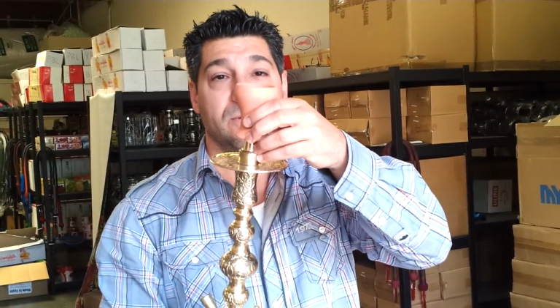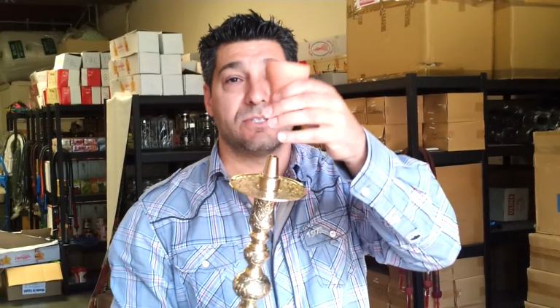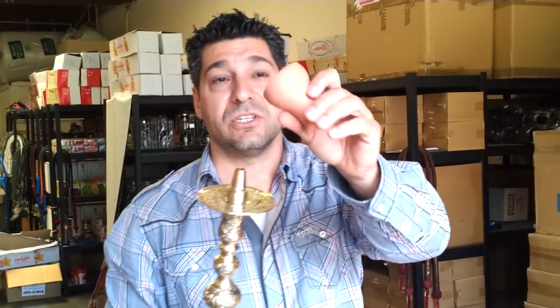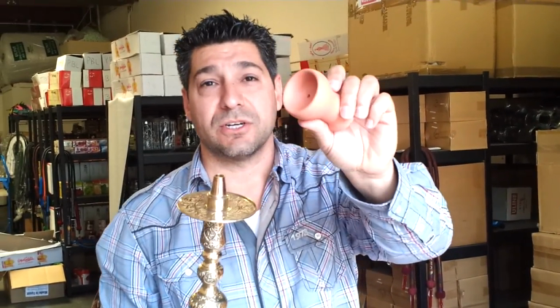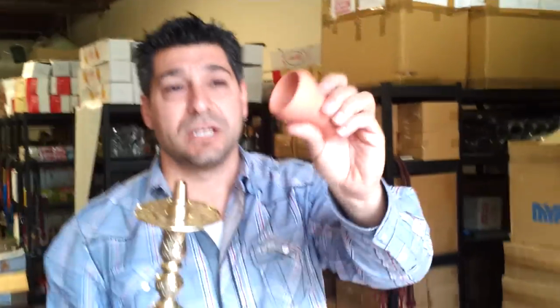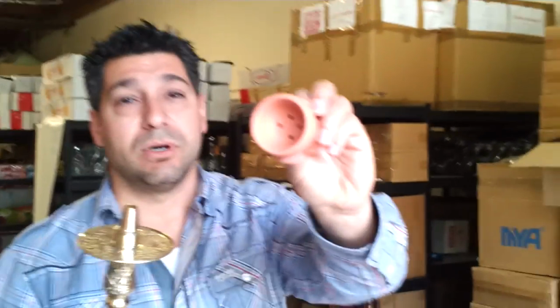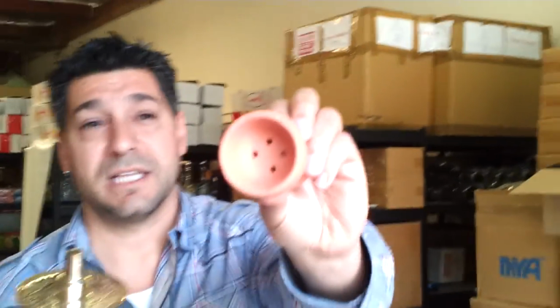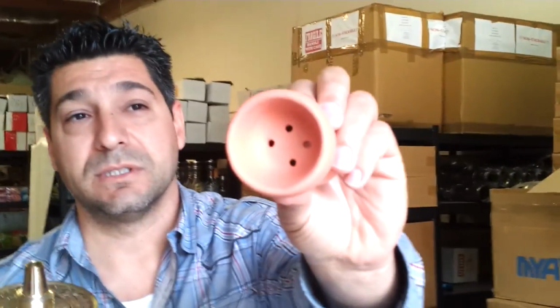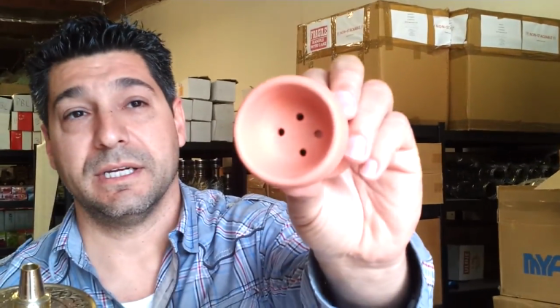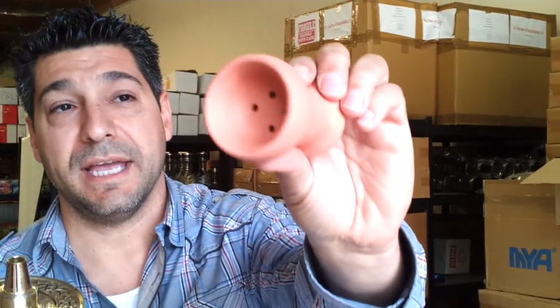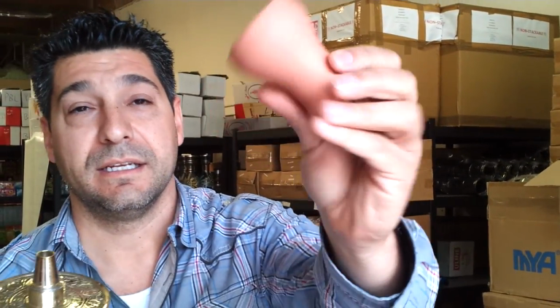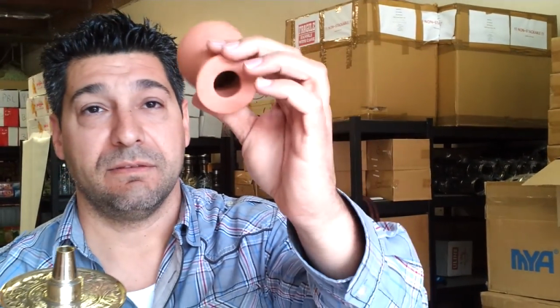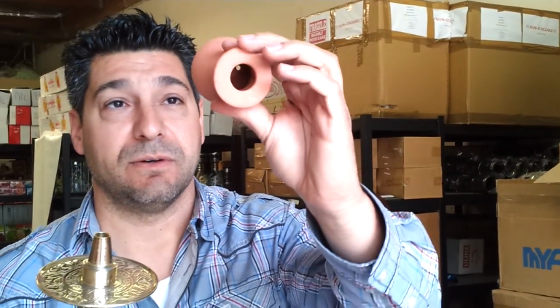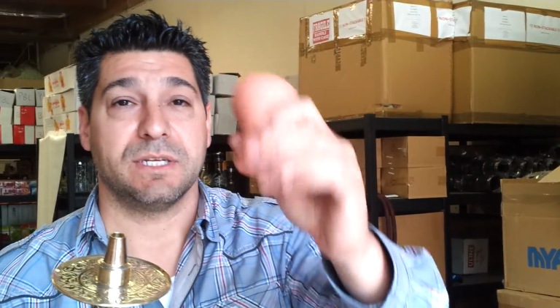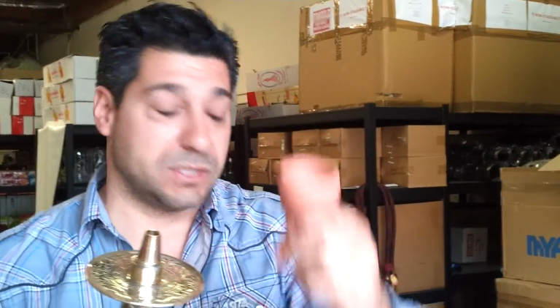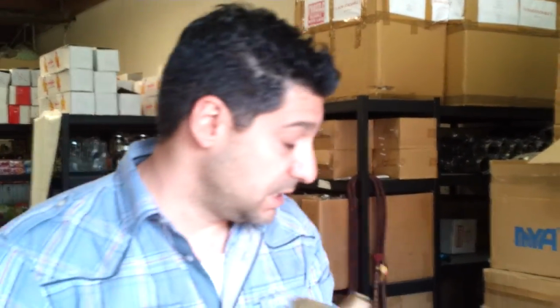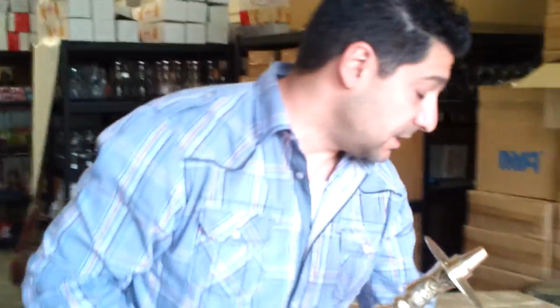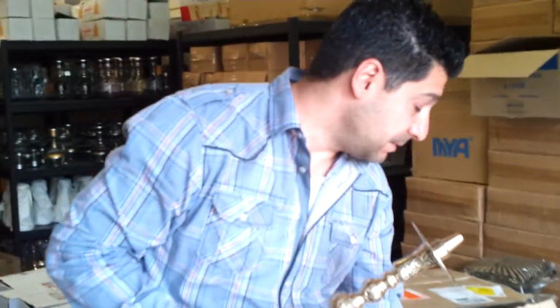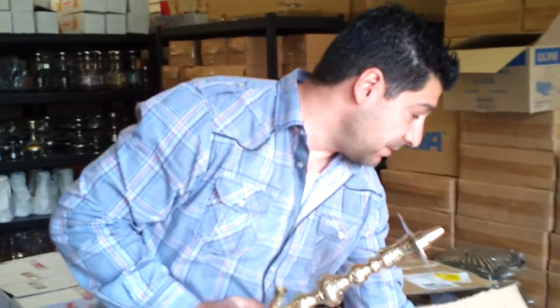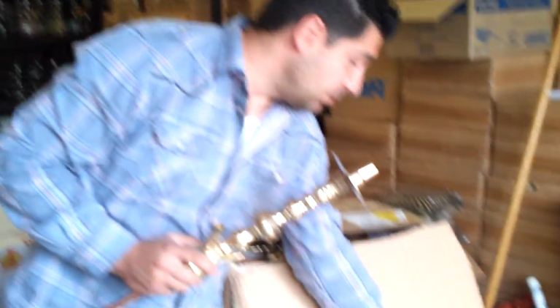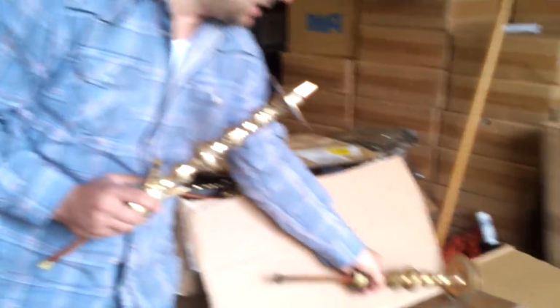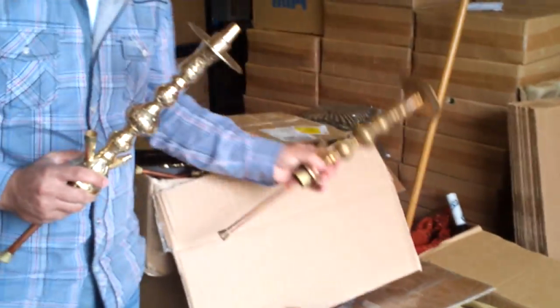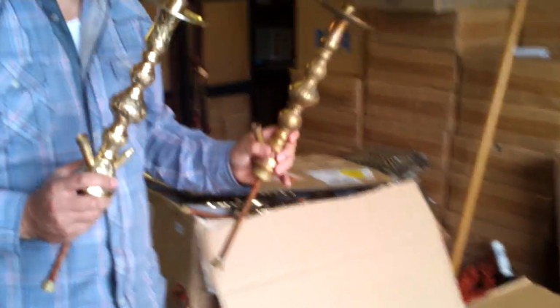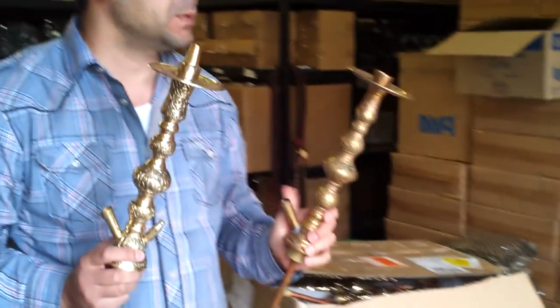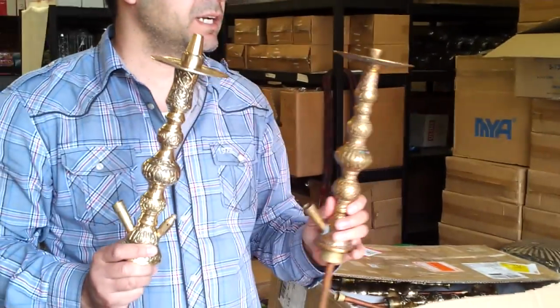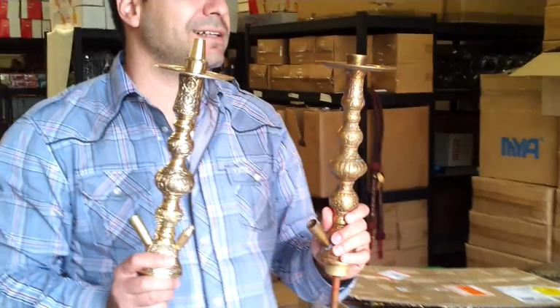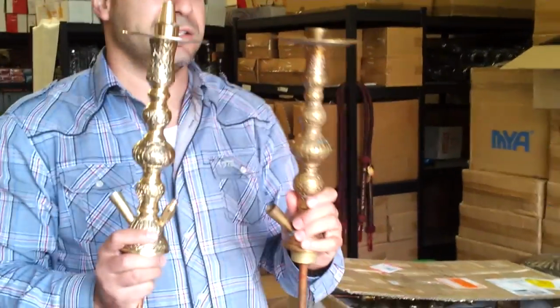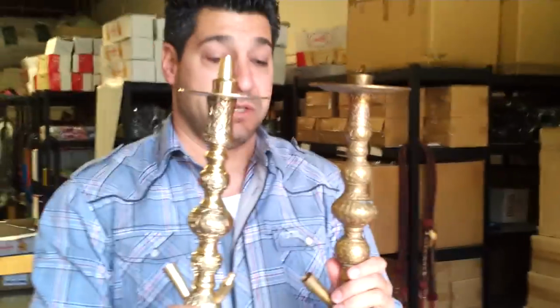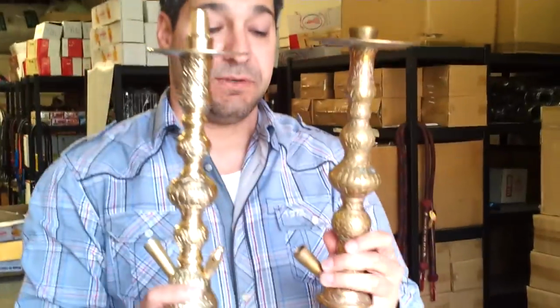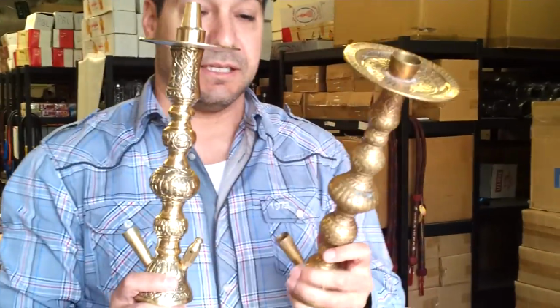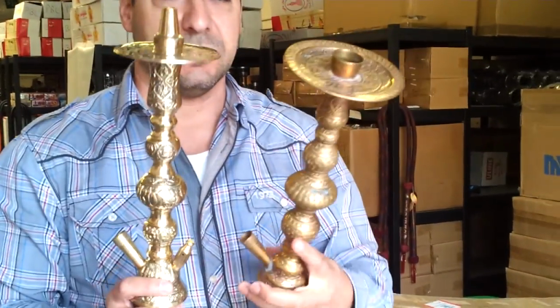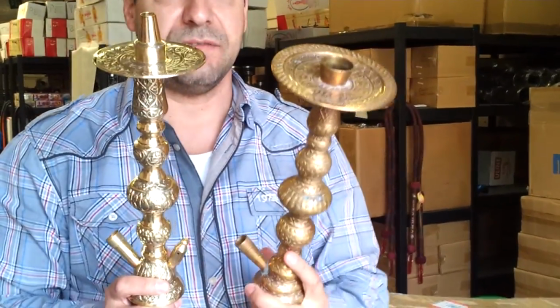We got these traditional Turkish clay bowls, again in female form so you can get those on. Let me compare it to a real — what's the other brand called — El Nus. This is a real El Nus so you'll see the differences.